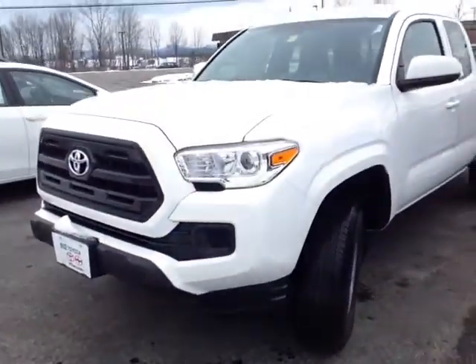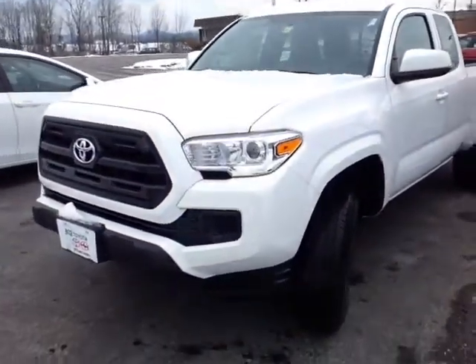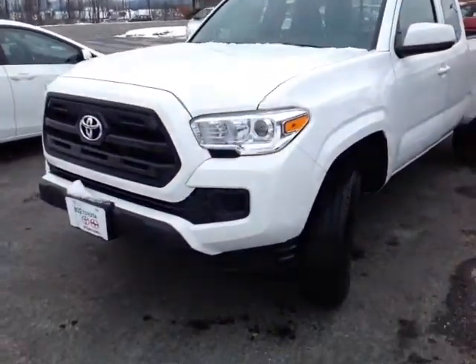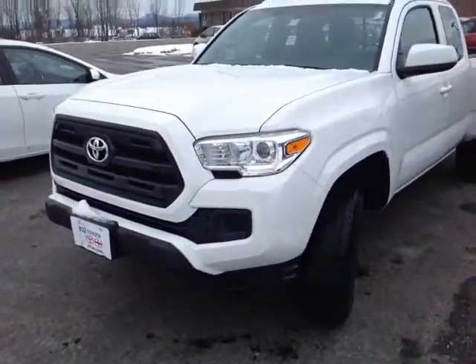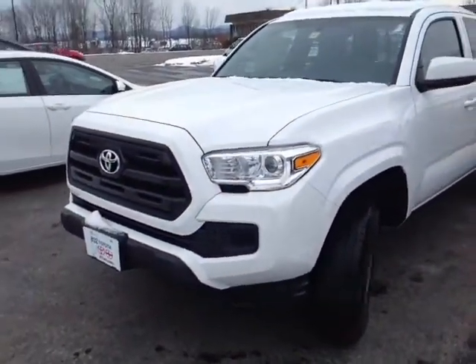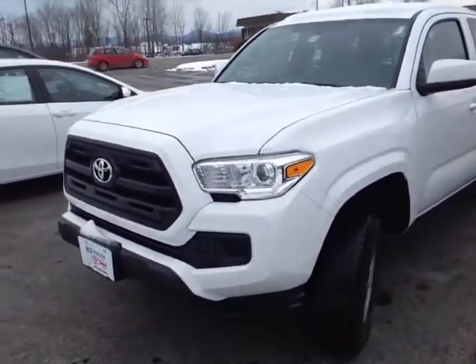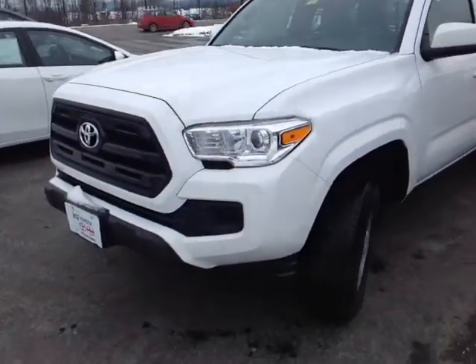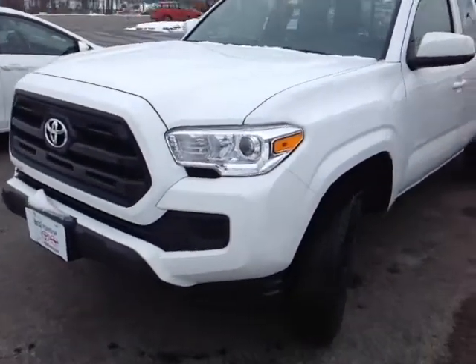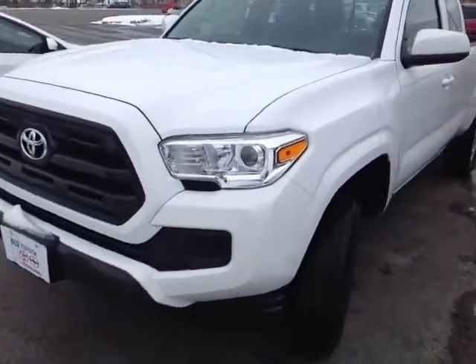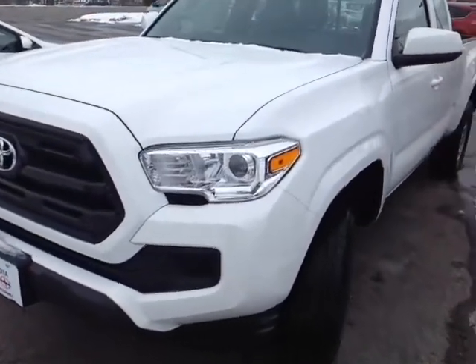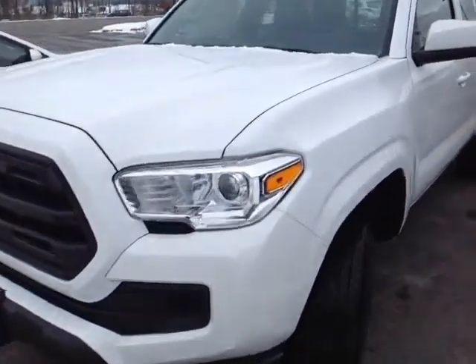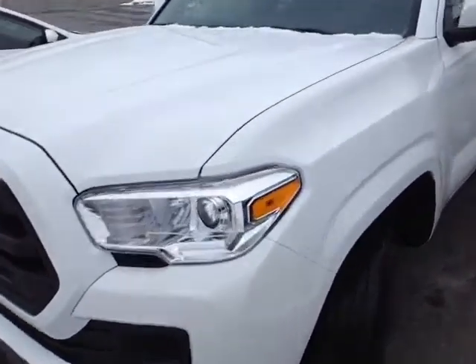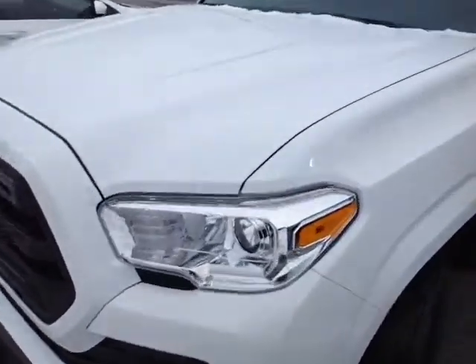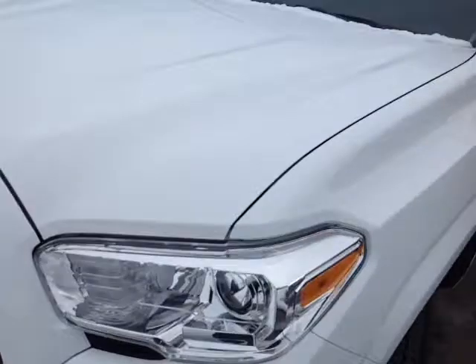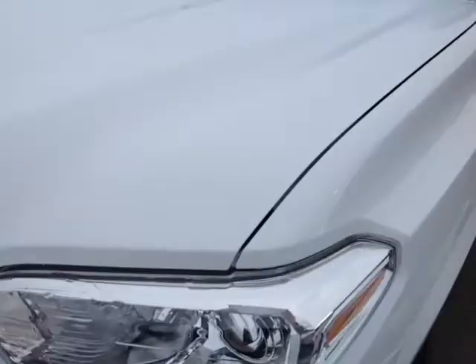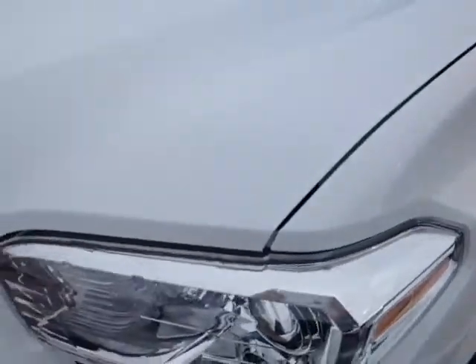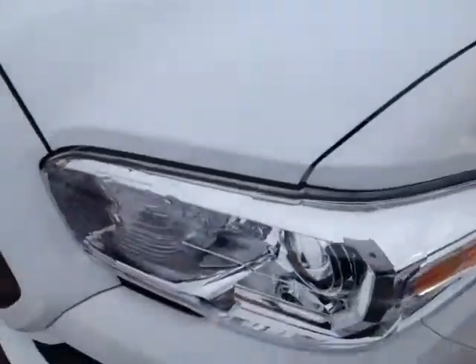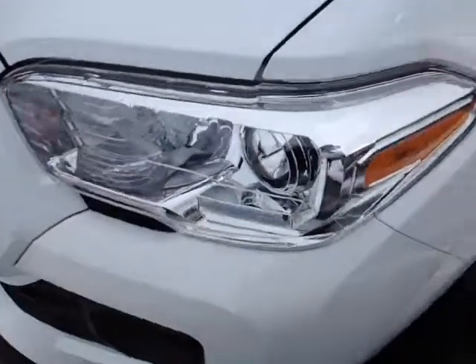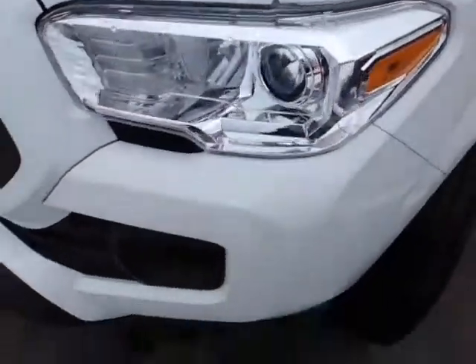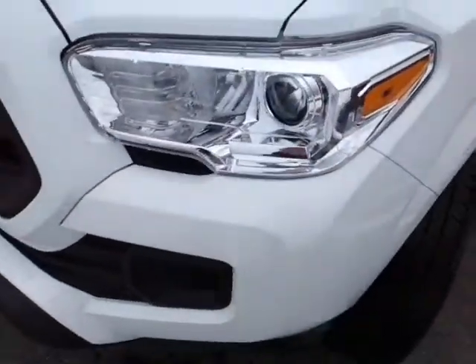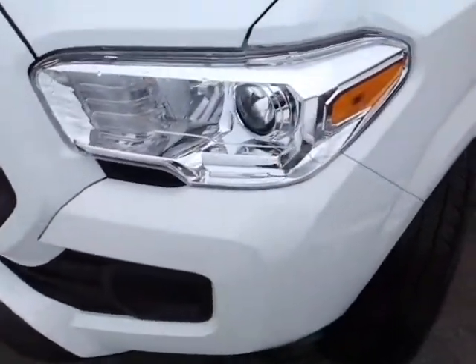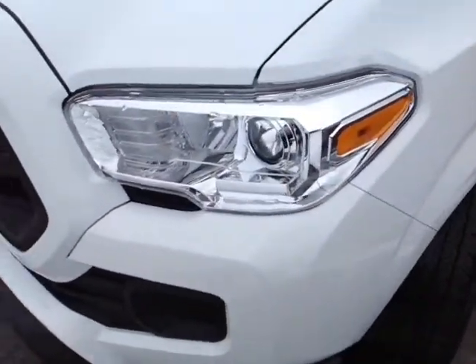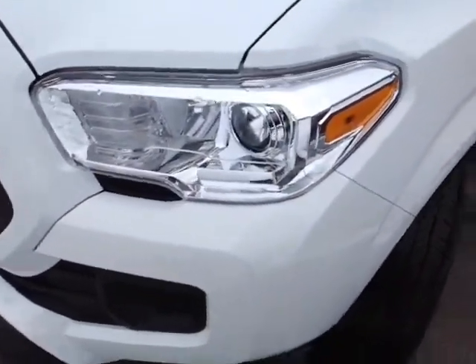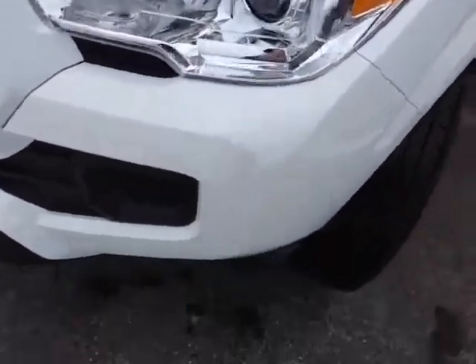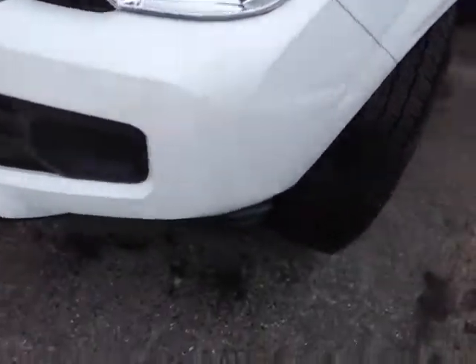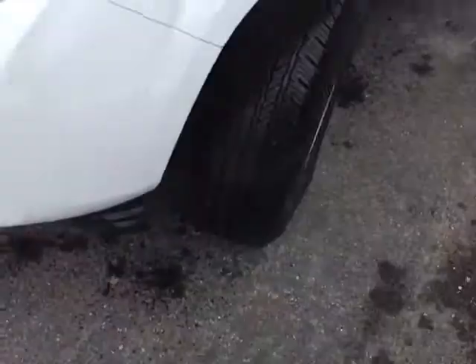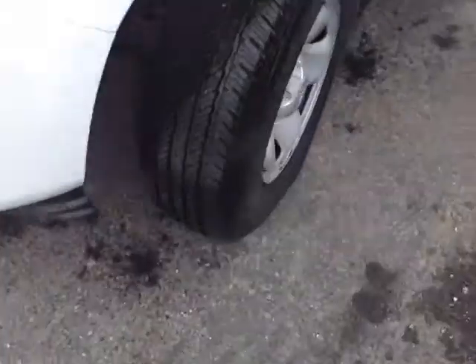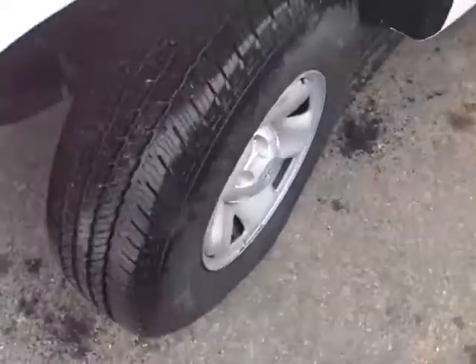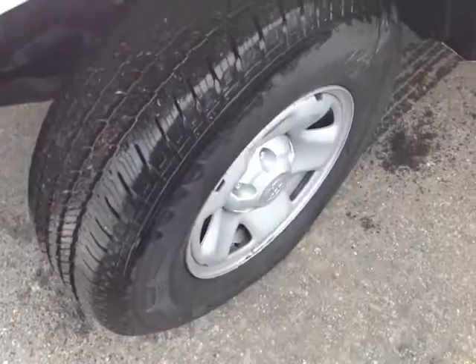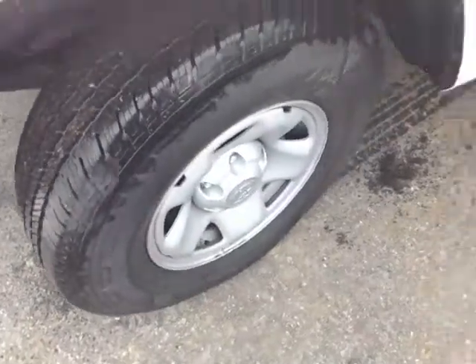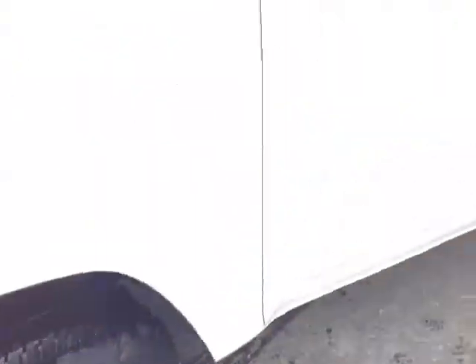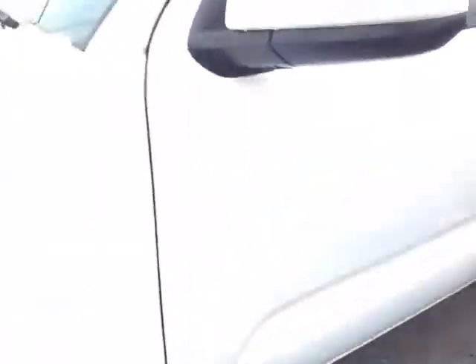This is the 2017 Toyota Tacoma — it's an SR access cab in super white color, with halogen headlights with projector beams and 16-inch steel wheels.